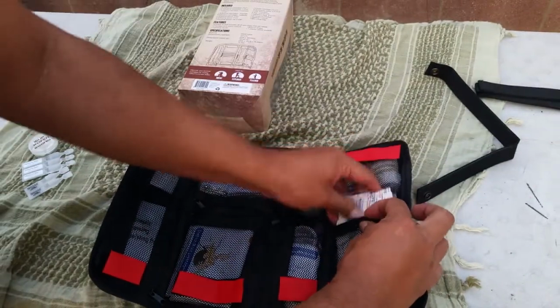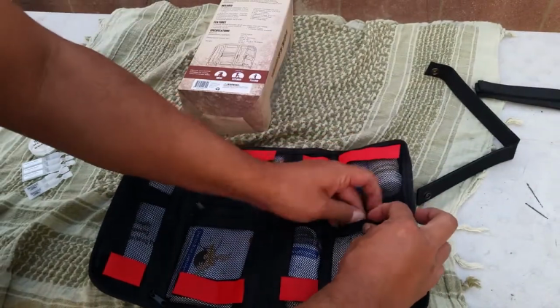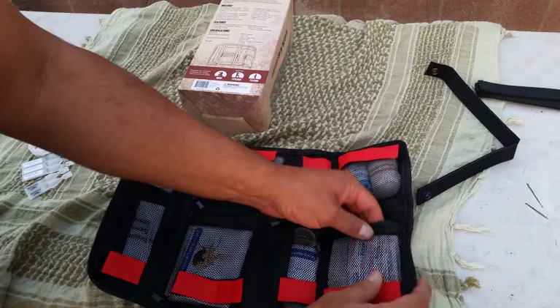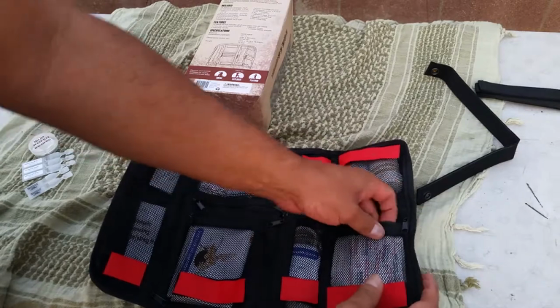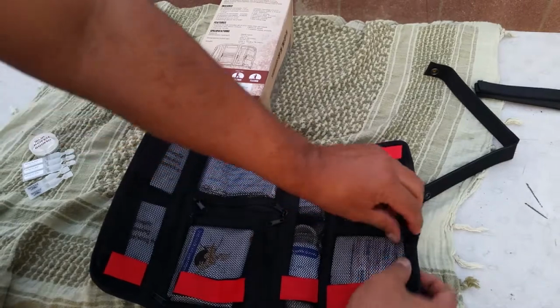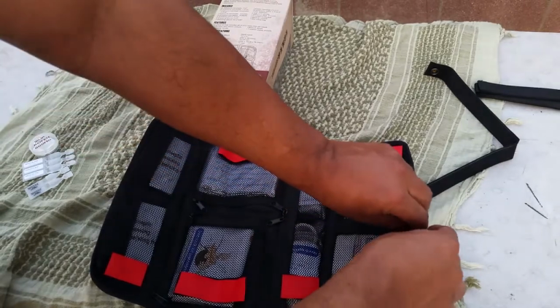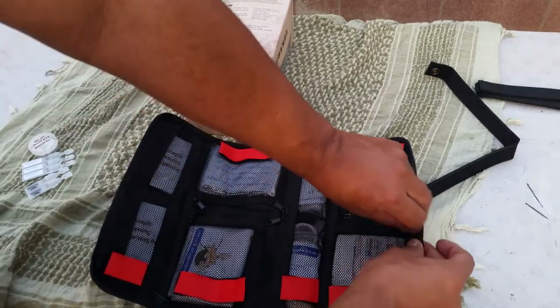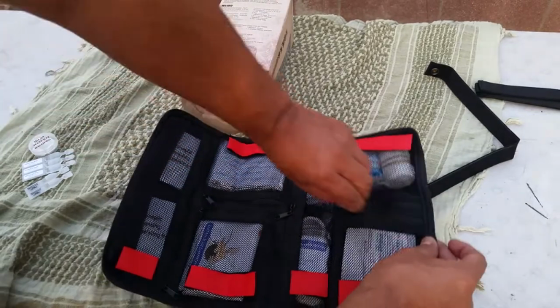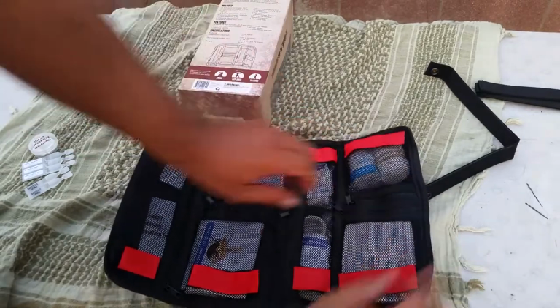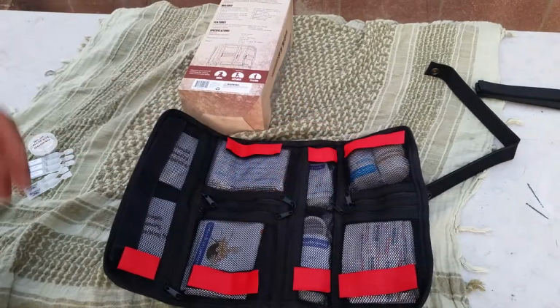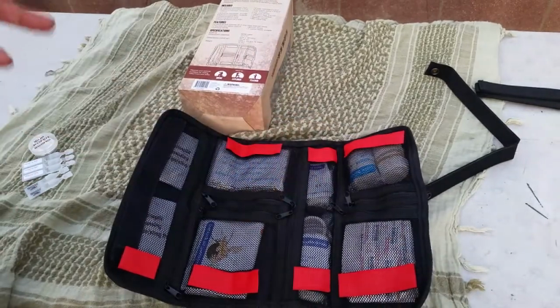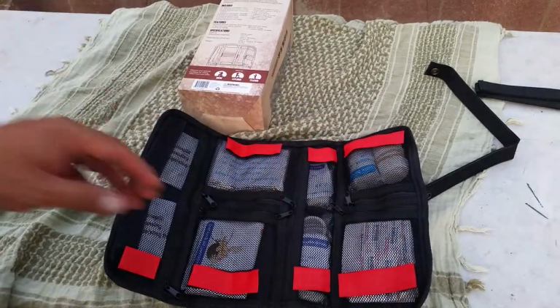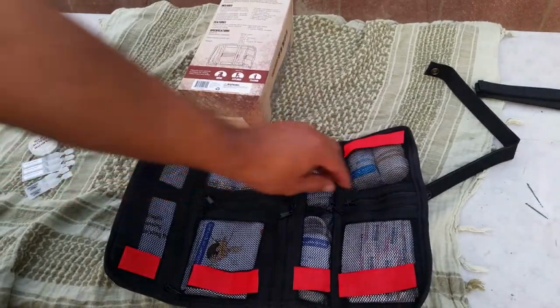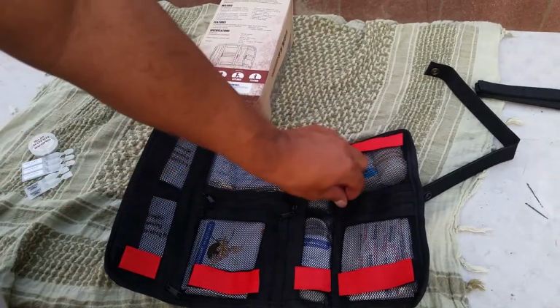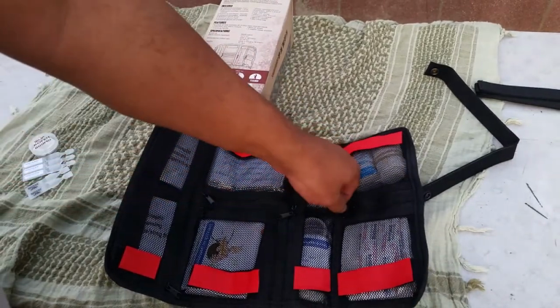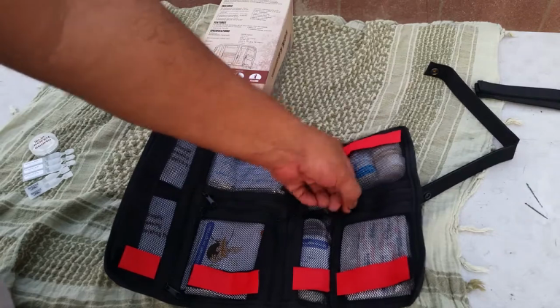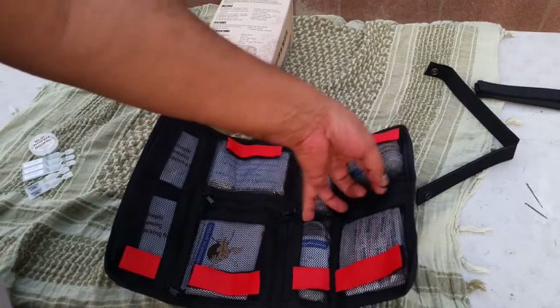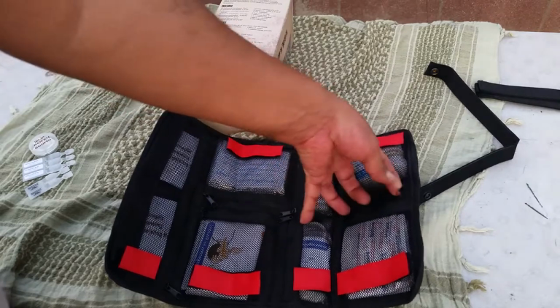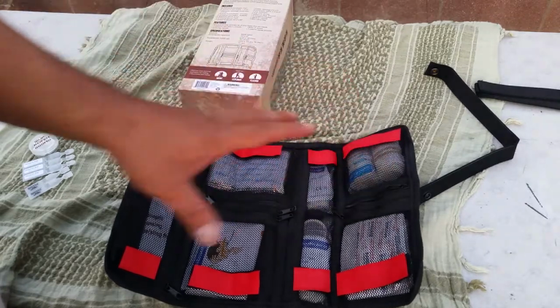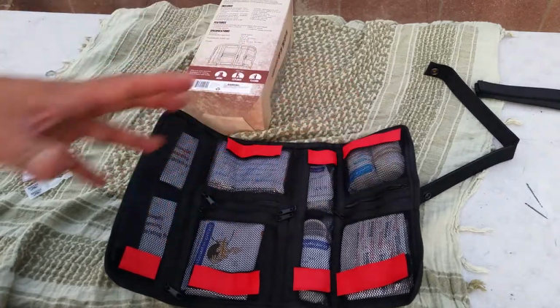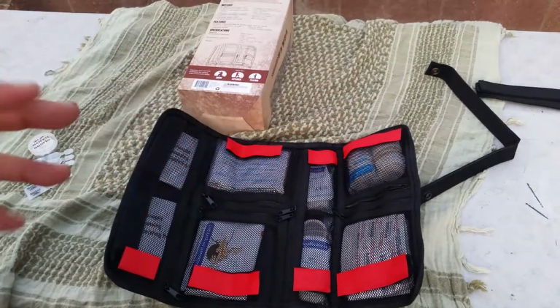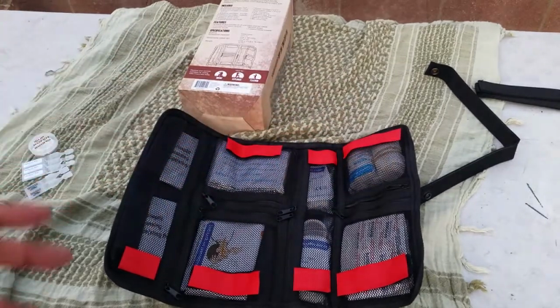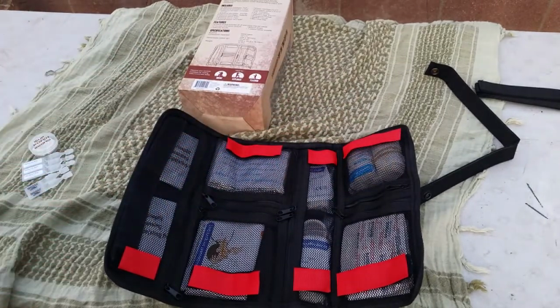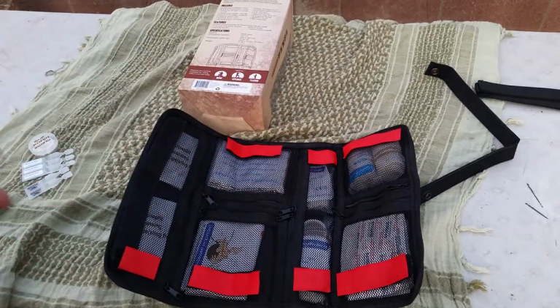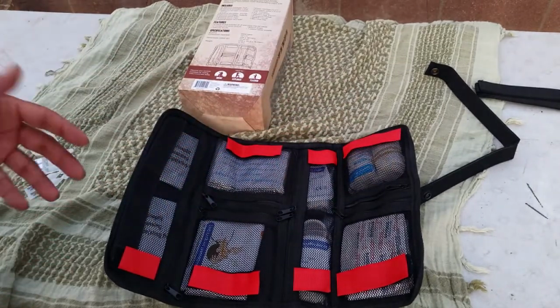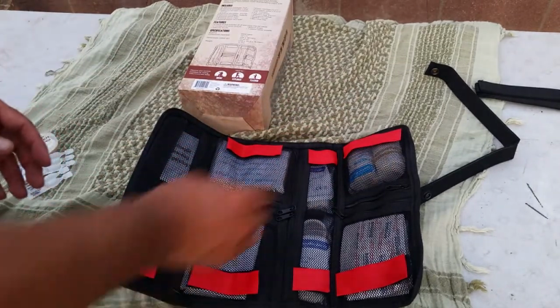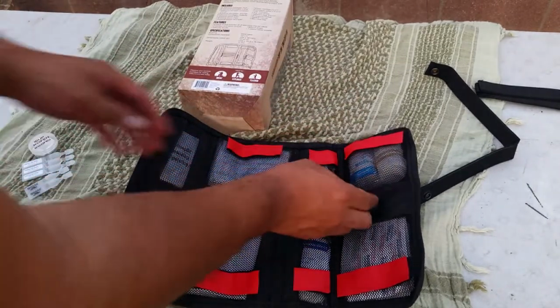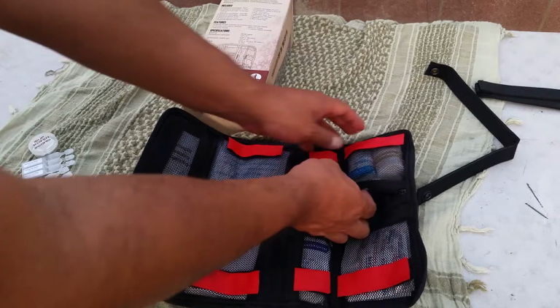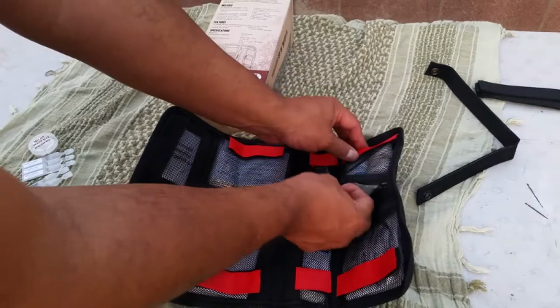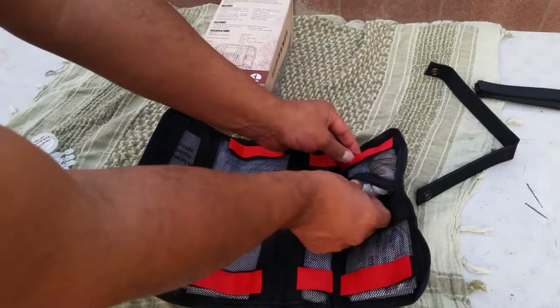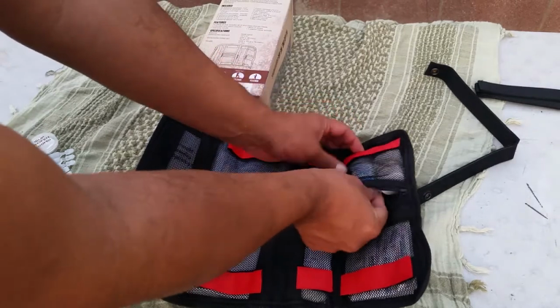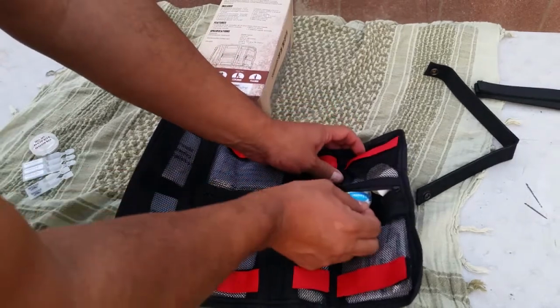This is basically your basic first aid kit — you can add whatever you want, but just remember you're not putting the kitchen sink in this thing, although I'm going to try to add a little bit here and there.